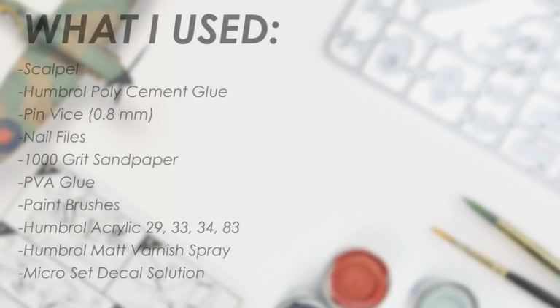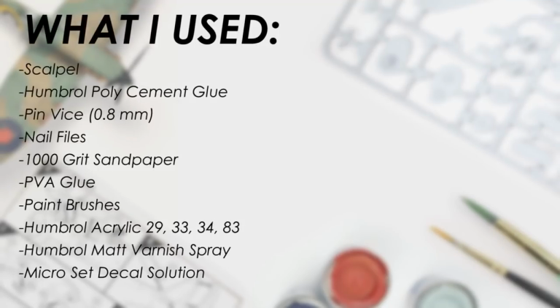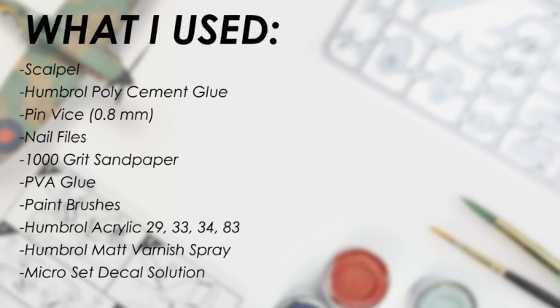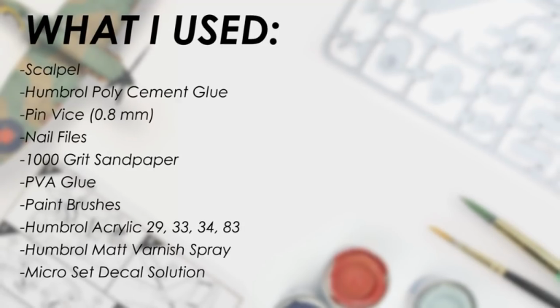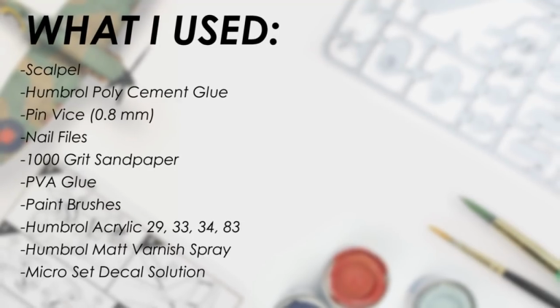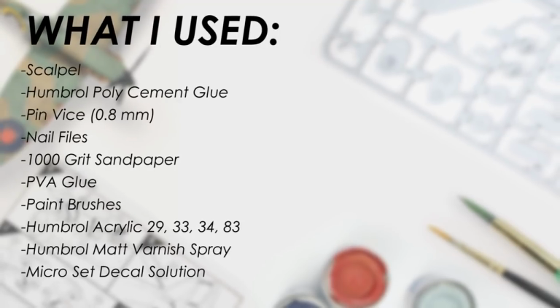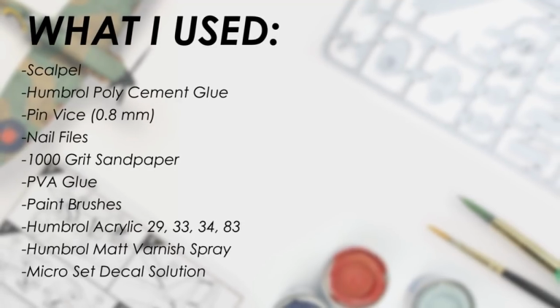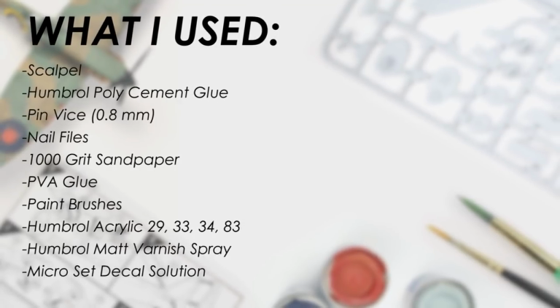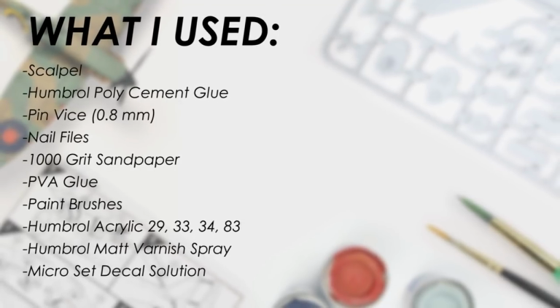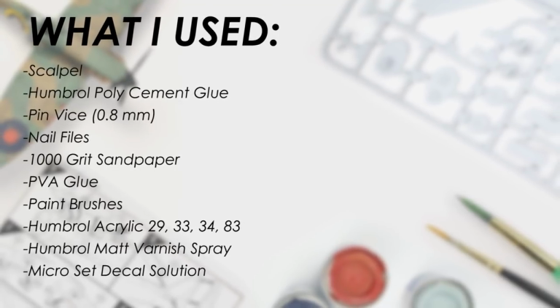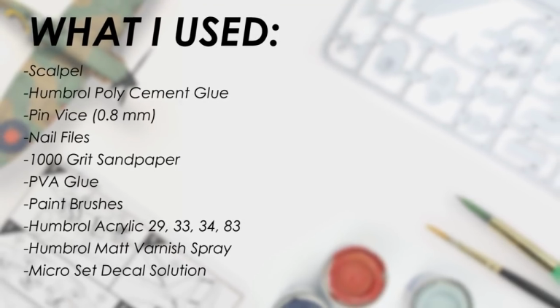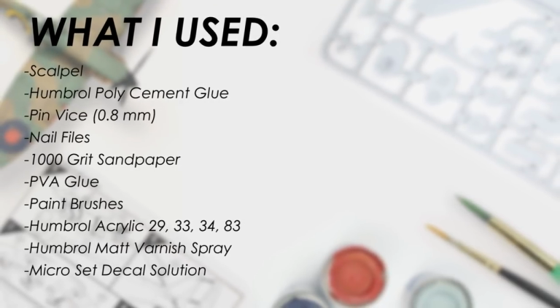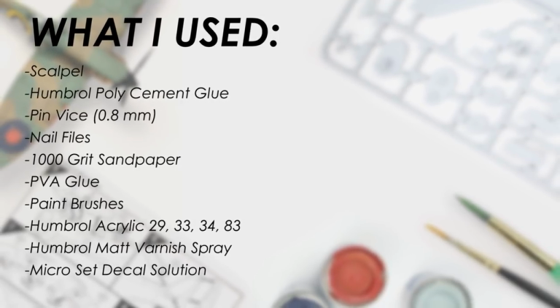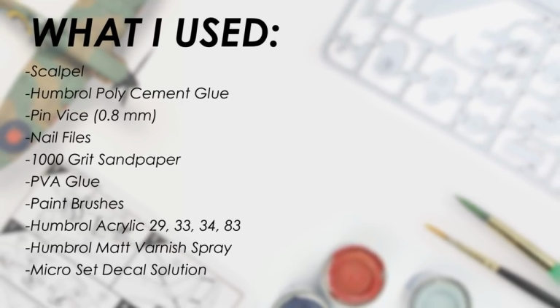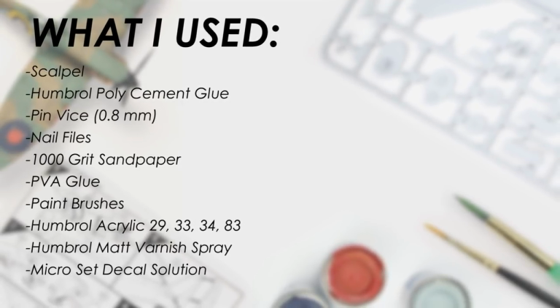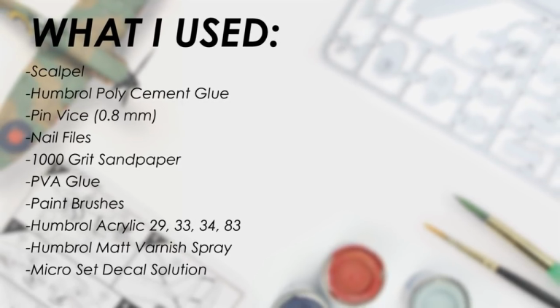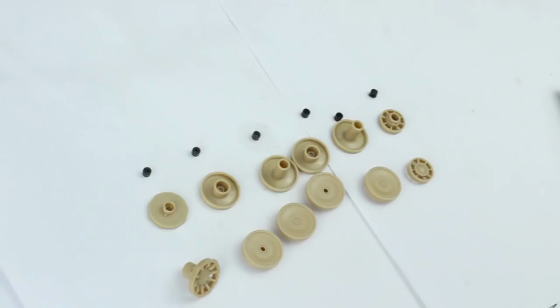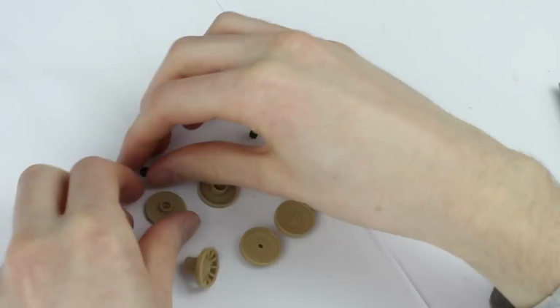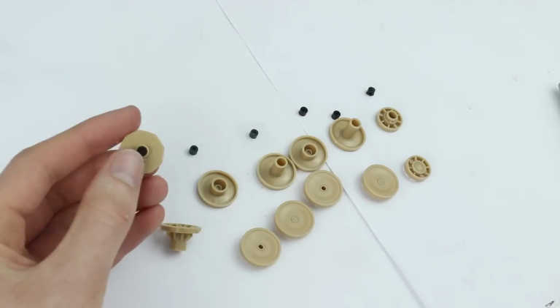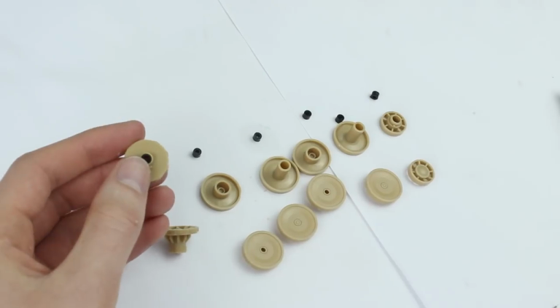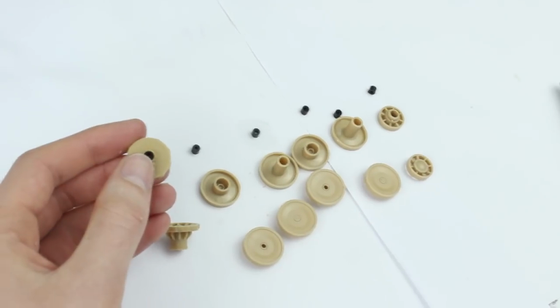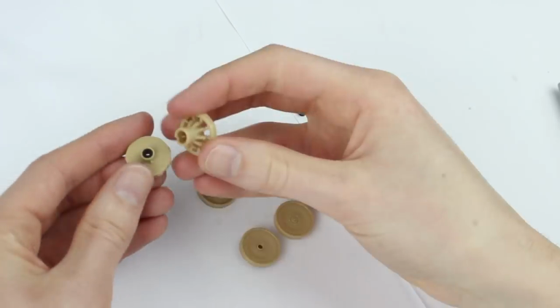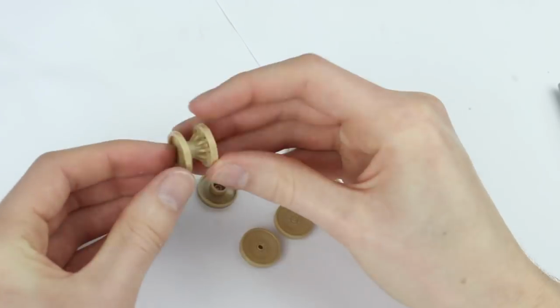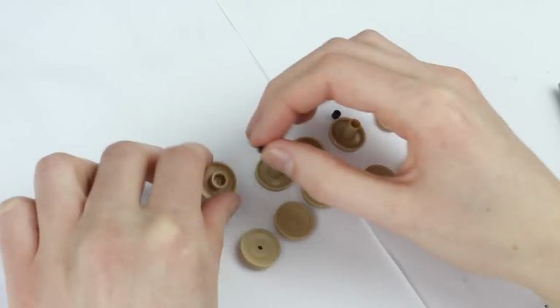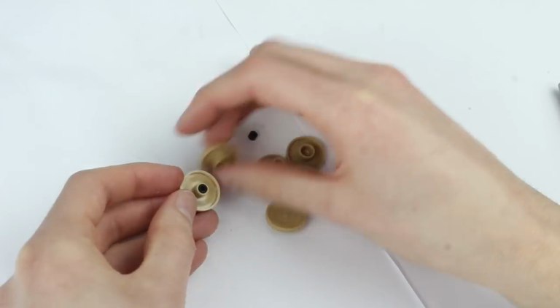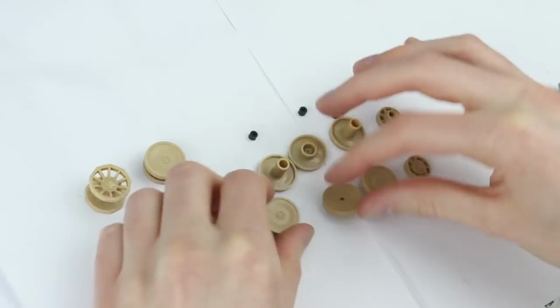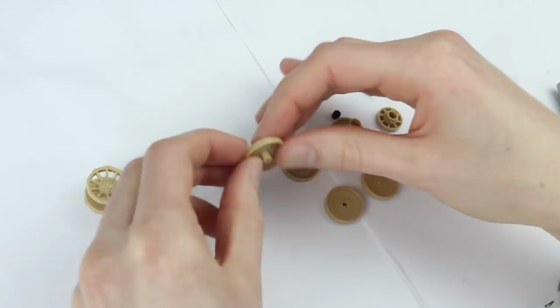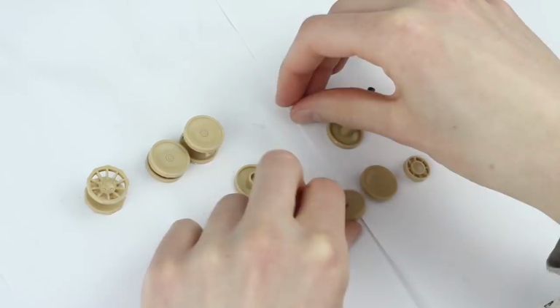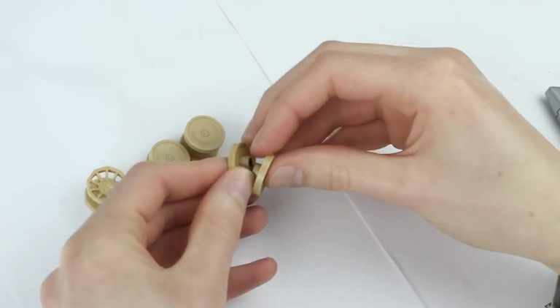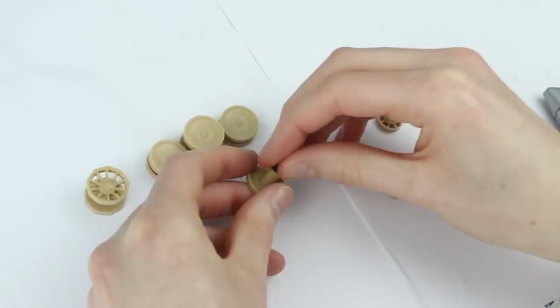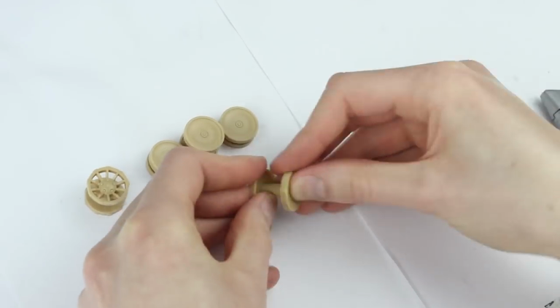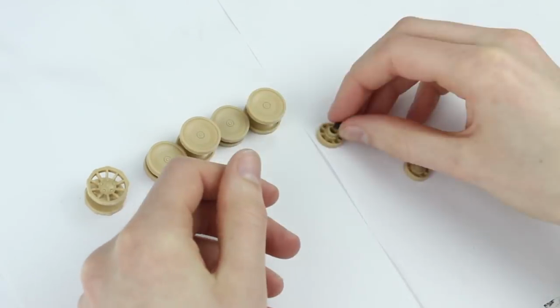Before starting, I washed all the parts in warm soapy water with a splash of vinegar. The wheels all have little plastic washers inside, allowing them to rotate freely.